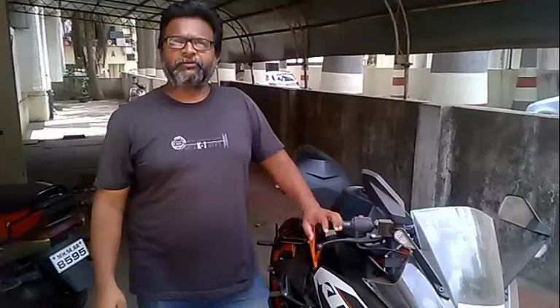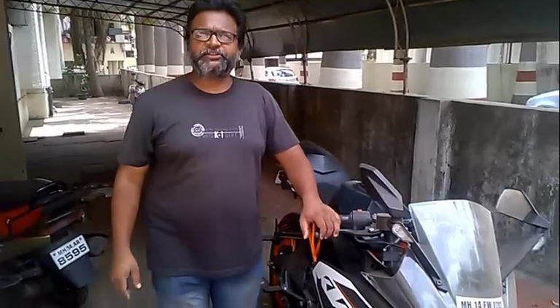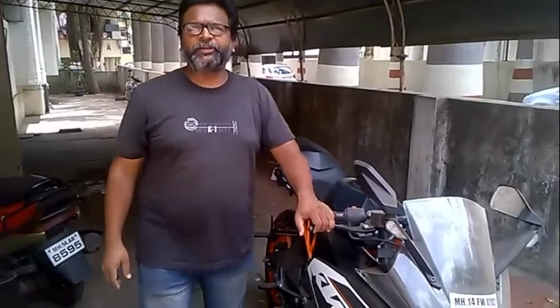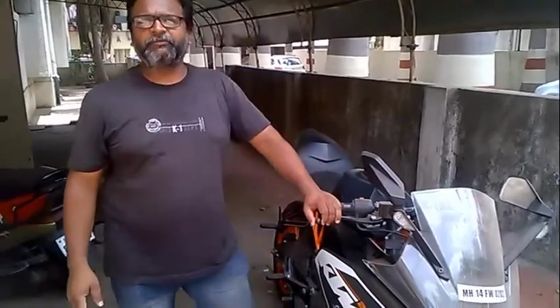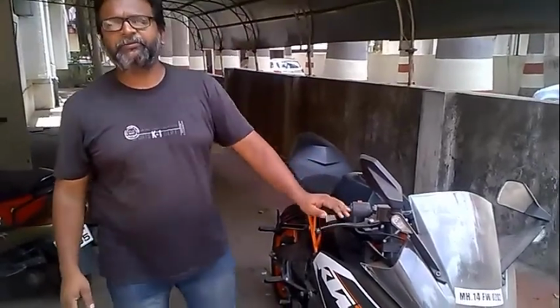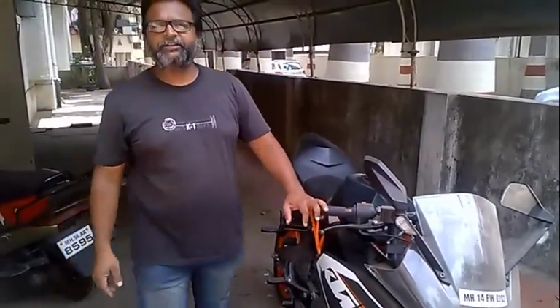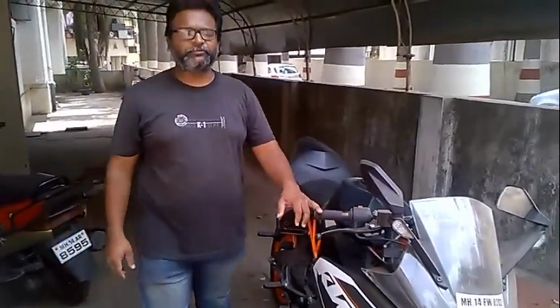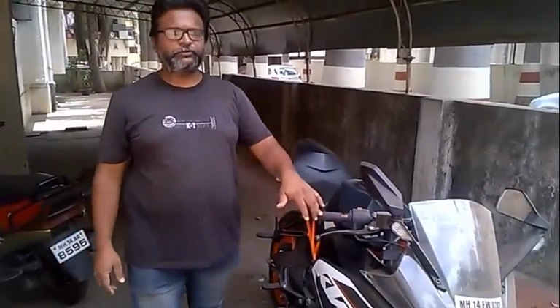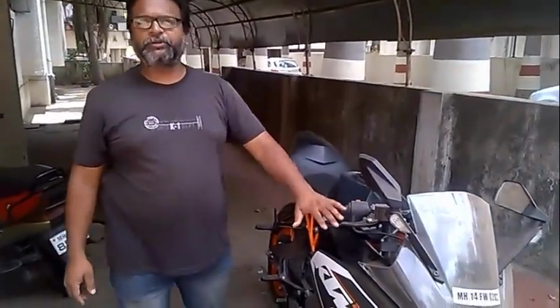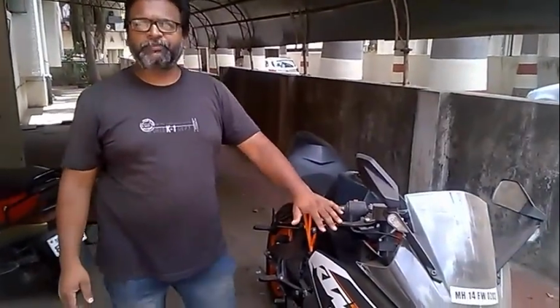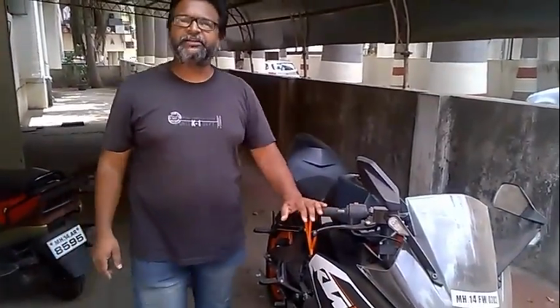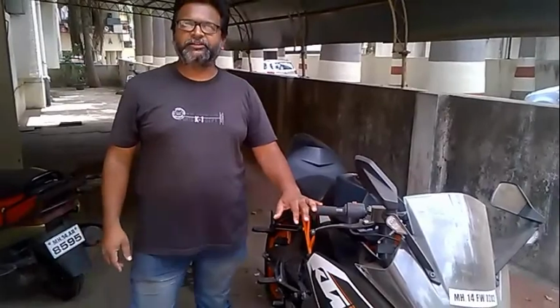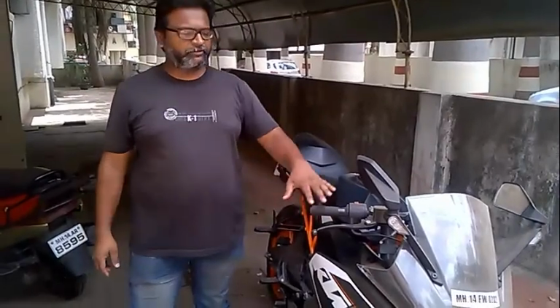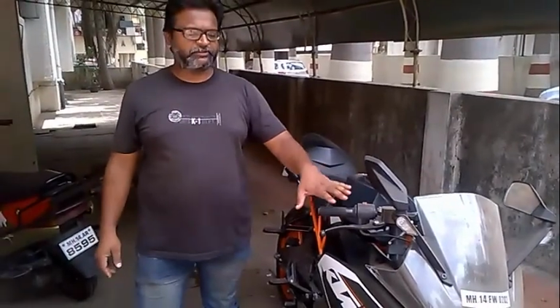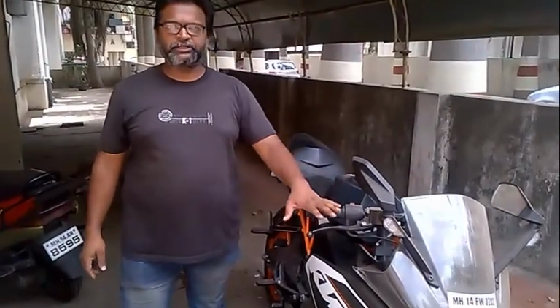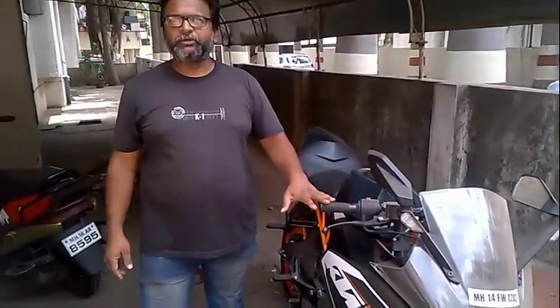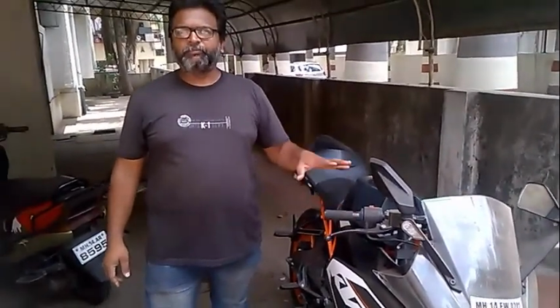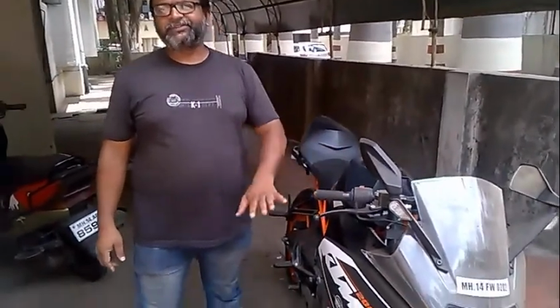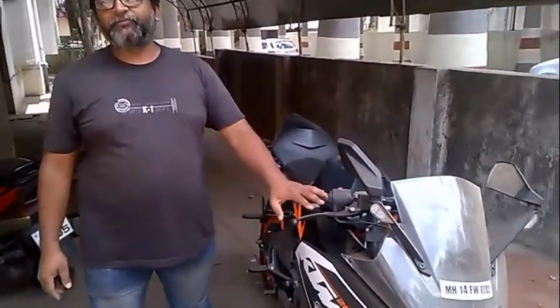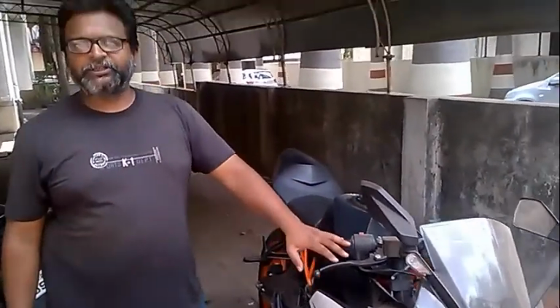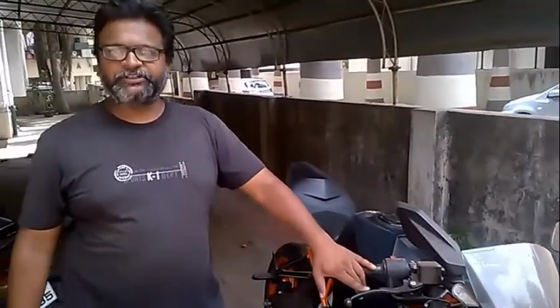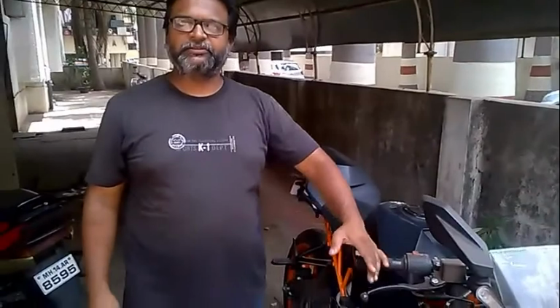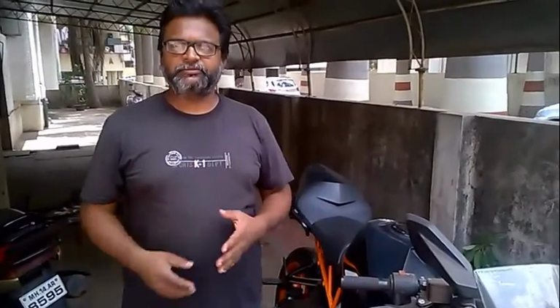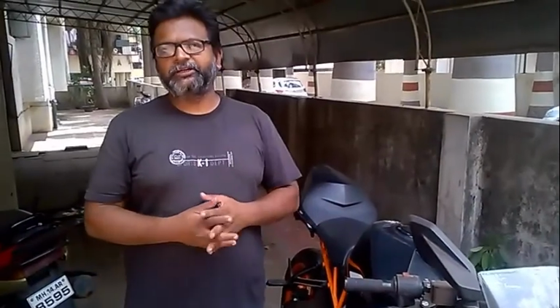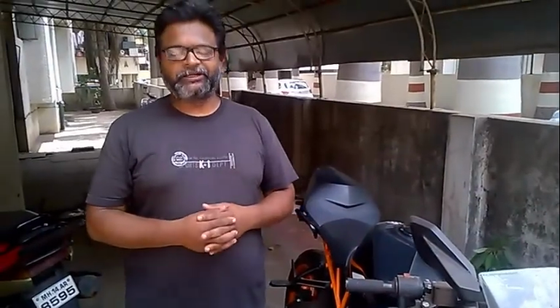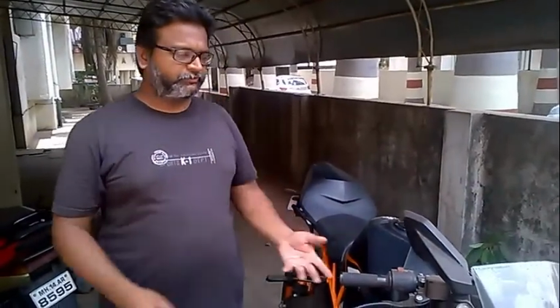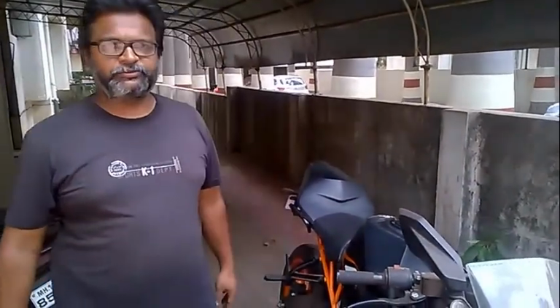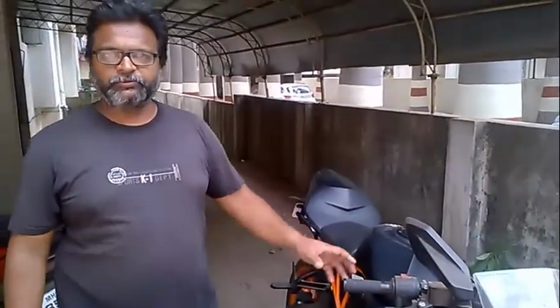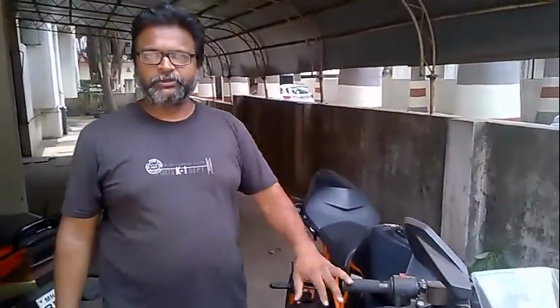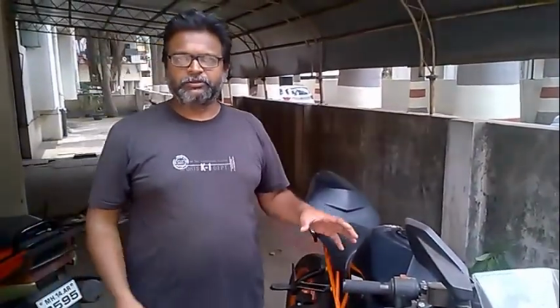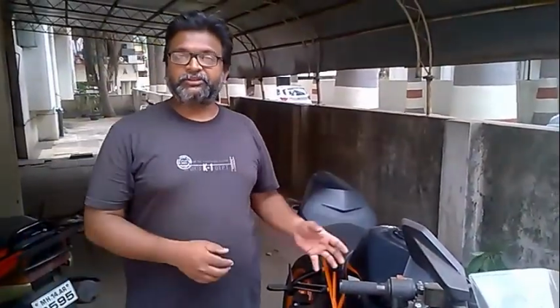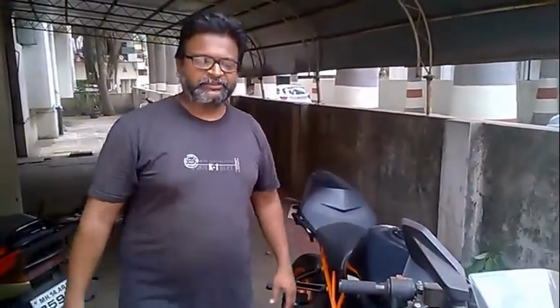Hello everyone, this is Chinmer from Makeover Clinic. Welcome back to our channel and today we are going to show you how to replace the KBM battery. This is a bike which has been standing for a long time and has no battery at all, so we are going to show you how to install the battery.